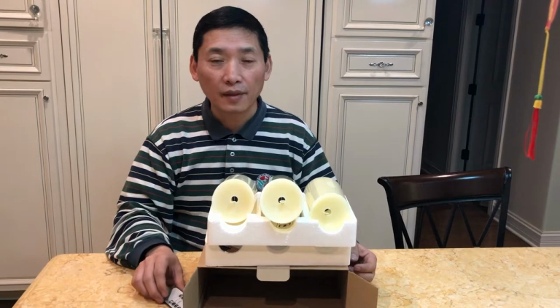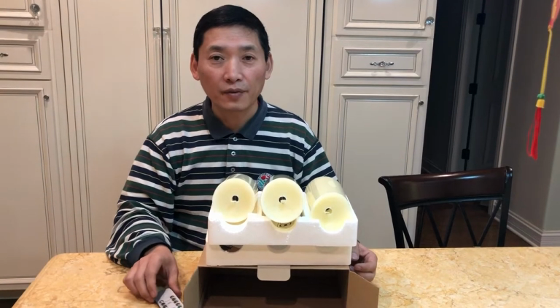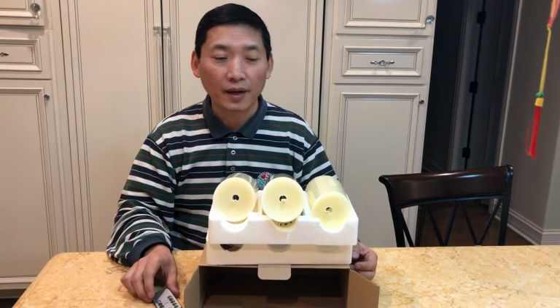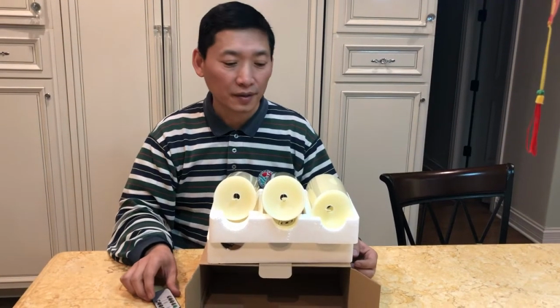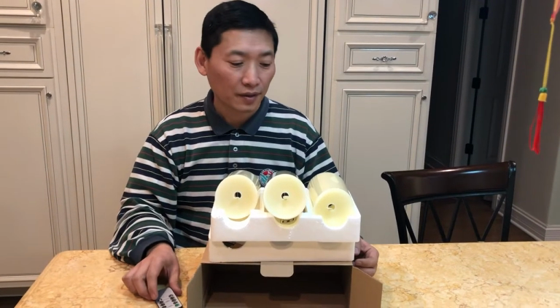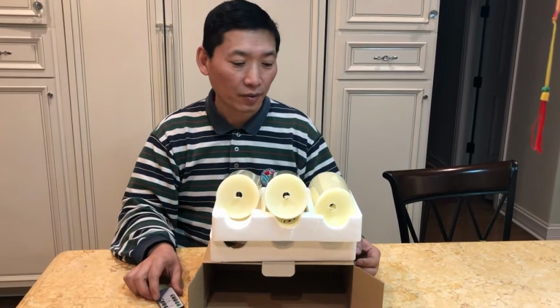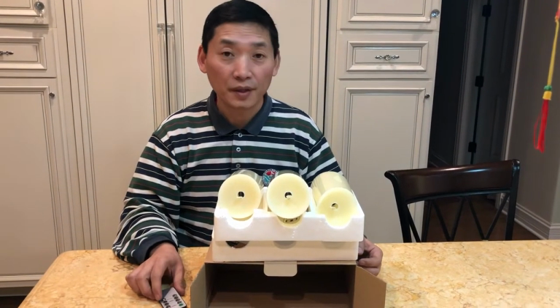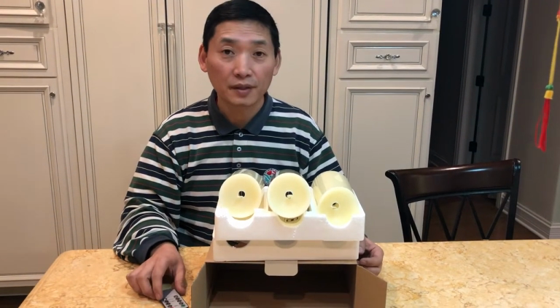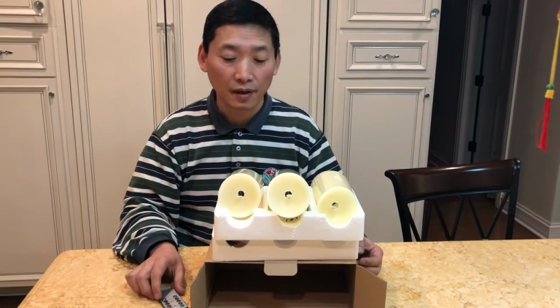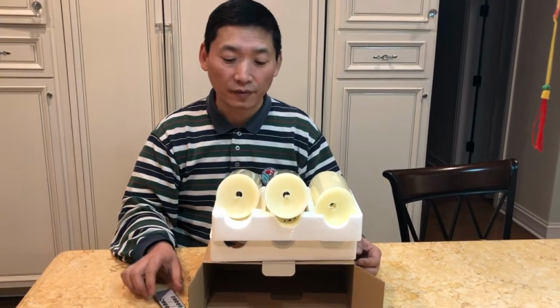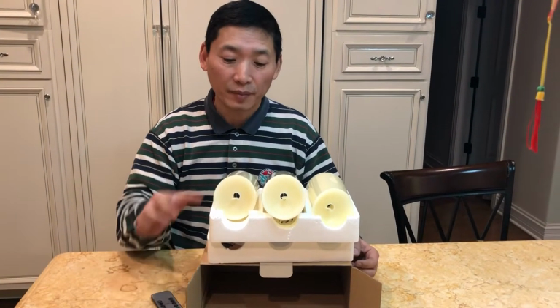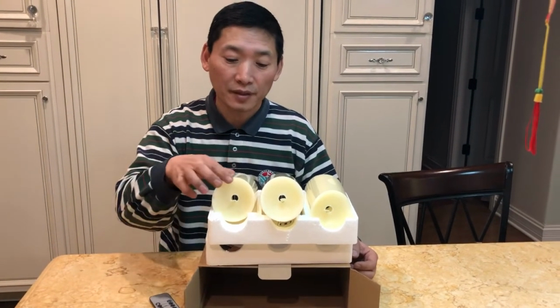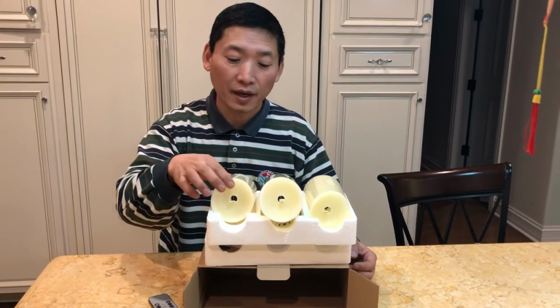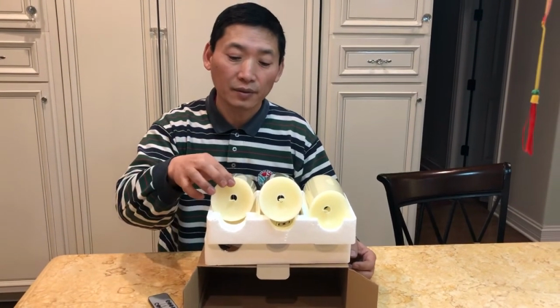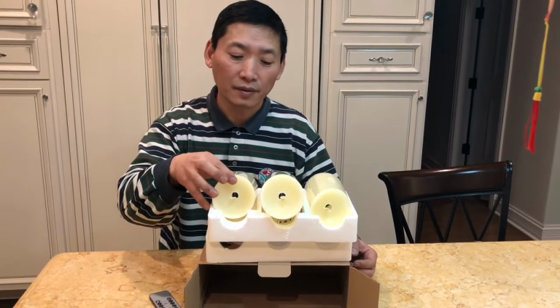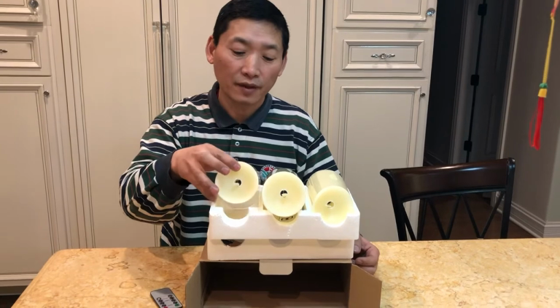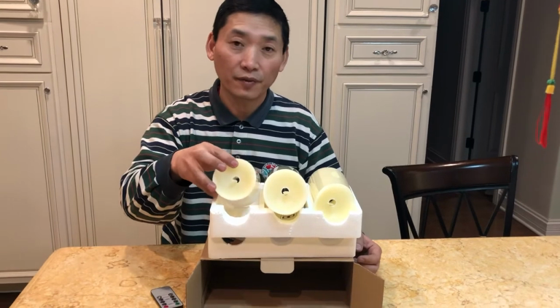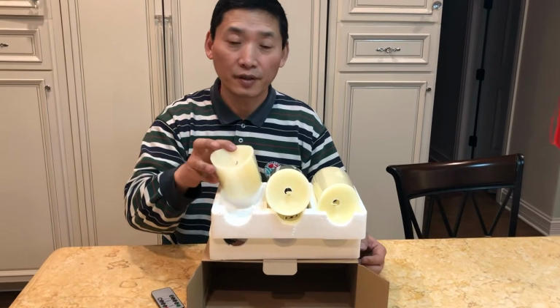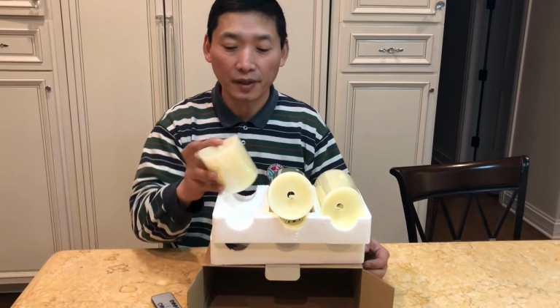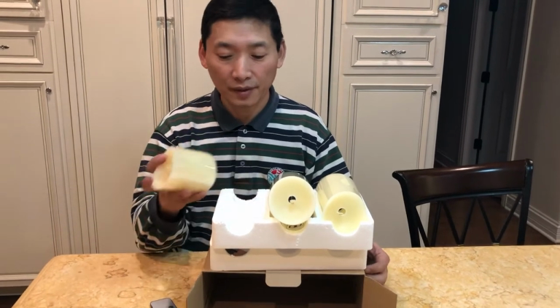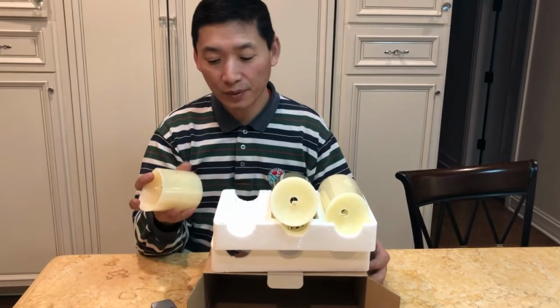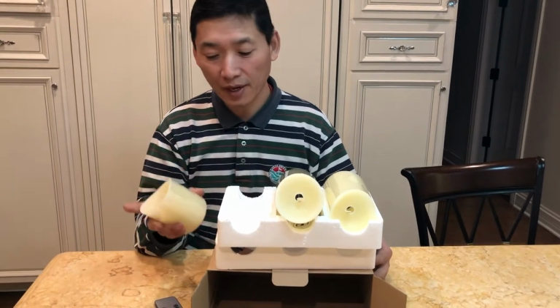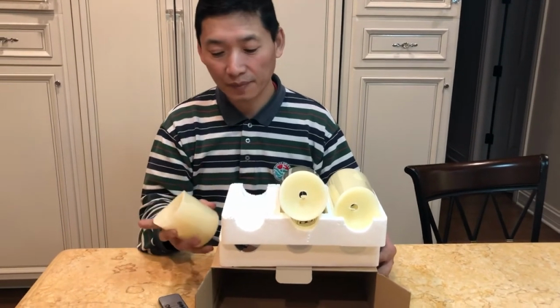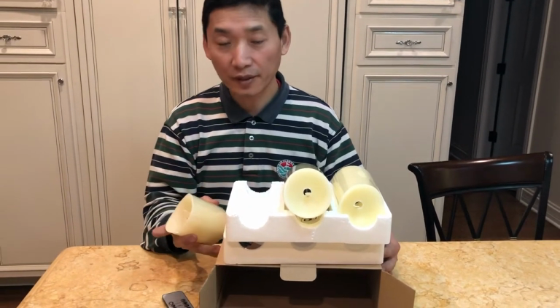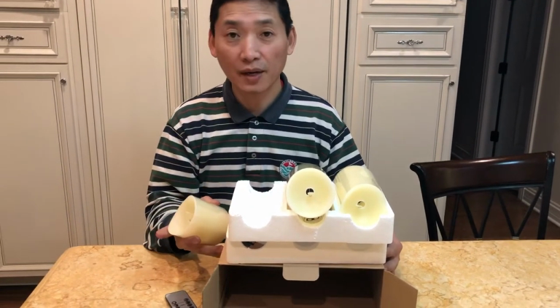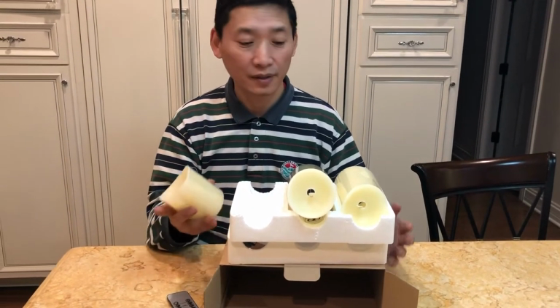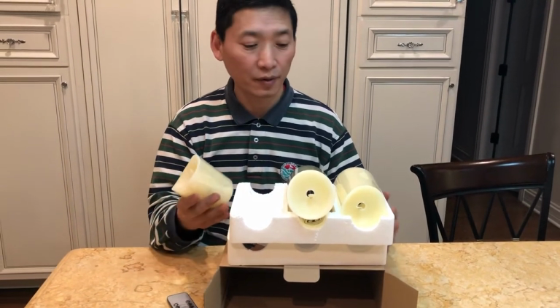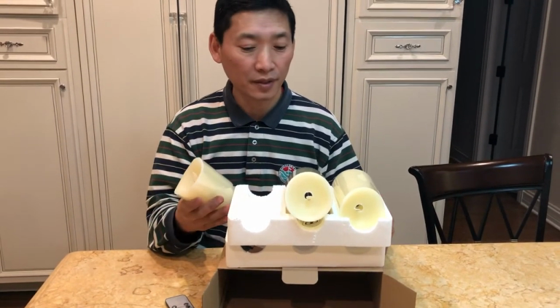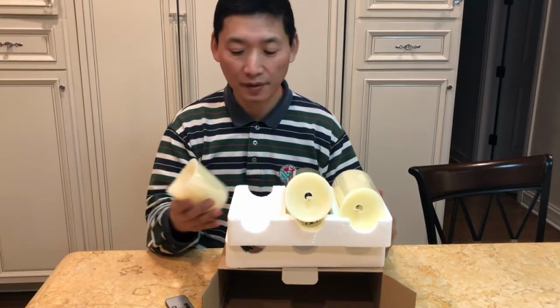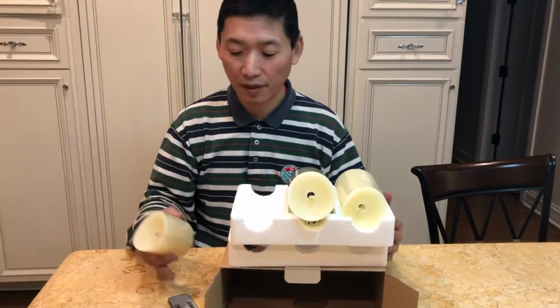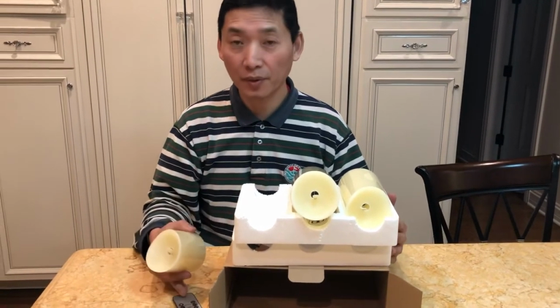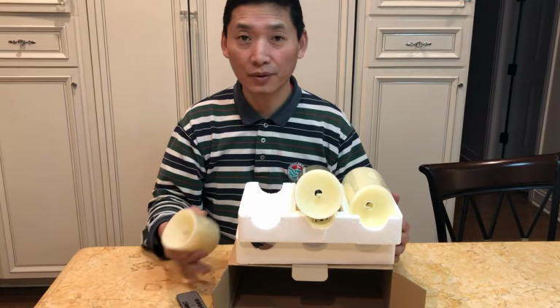Thank you for buying this three-piece flameless candle set from Fixture Displays. This is what you got: a nice box, a foamy insert, and a remote control.